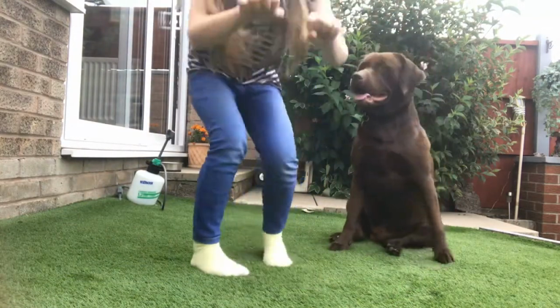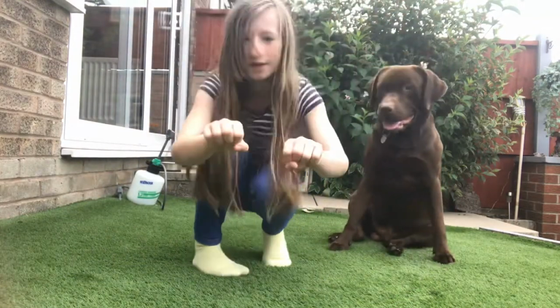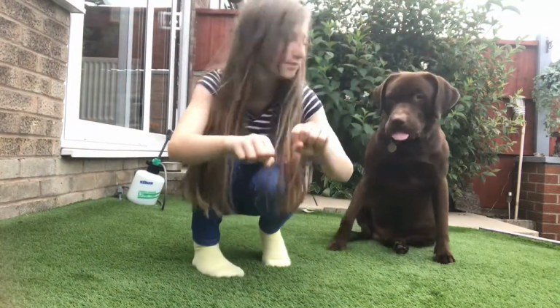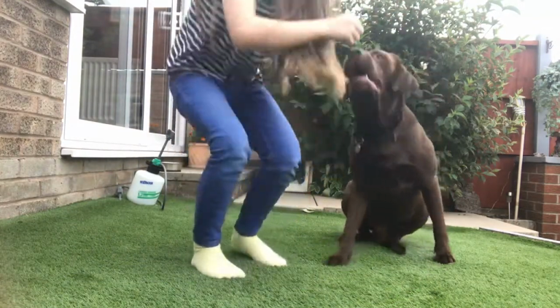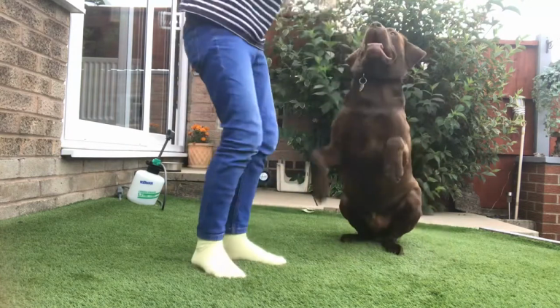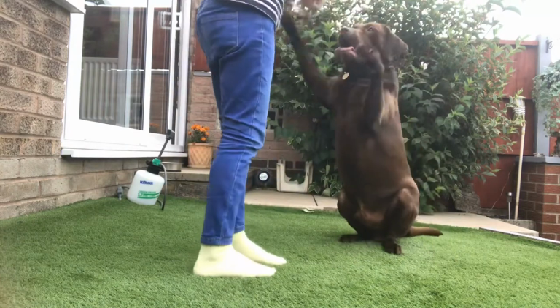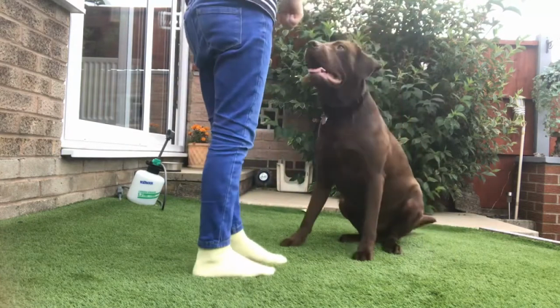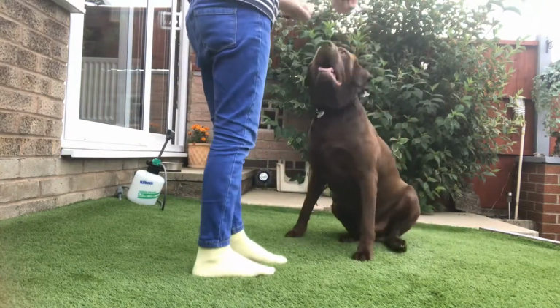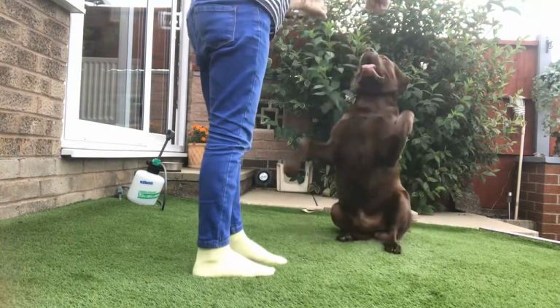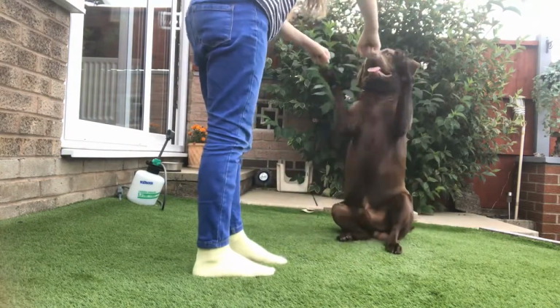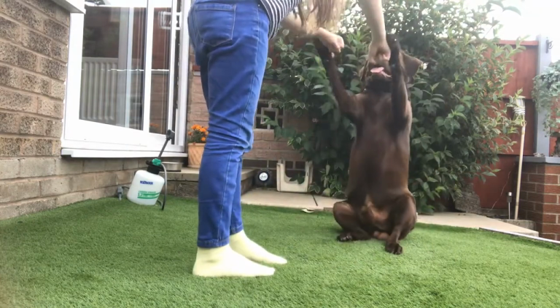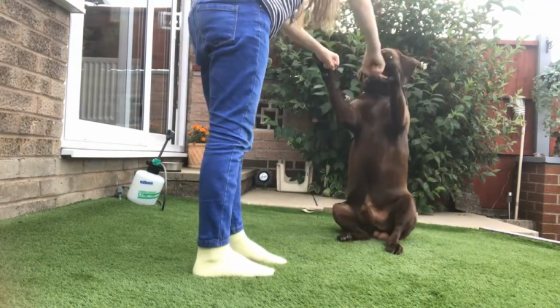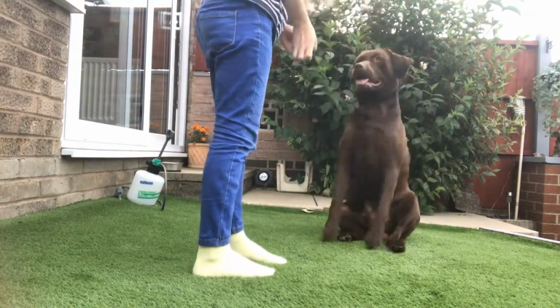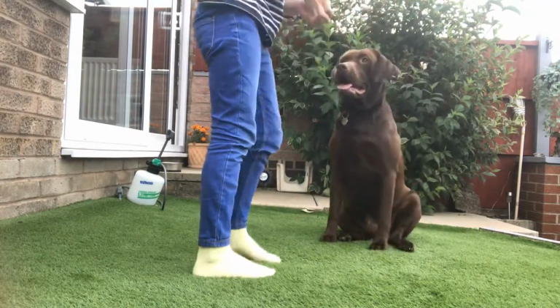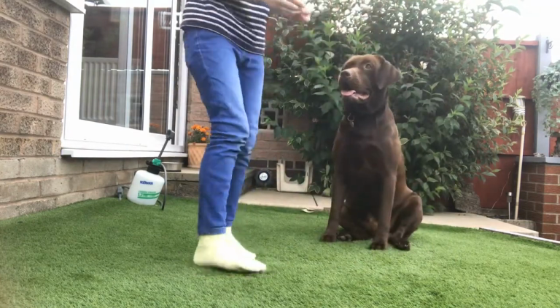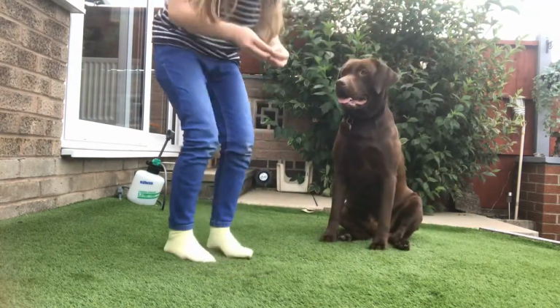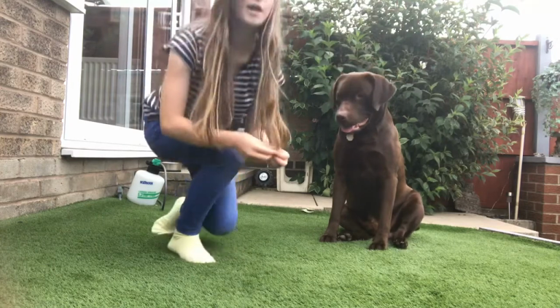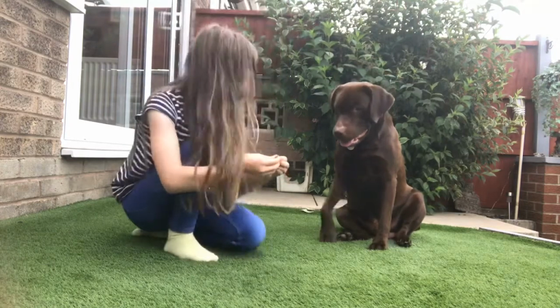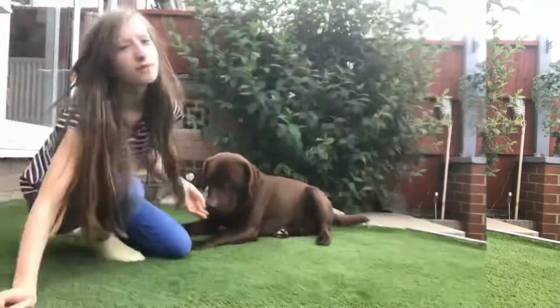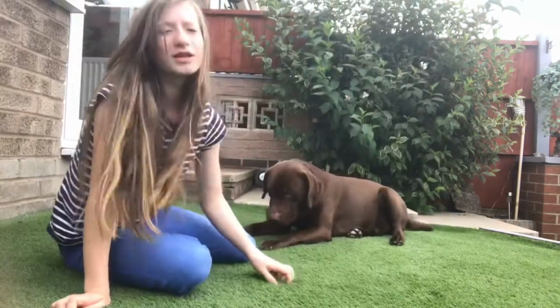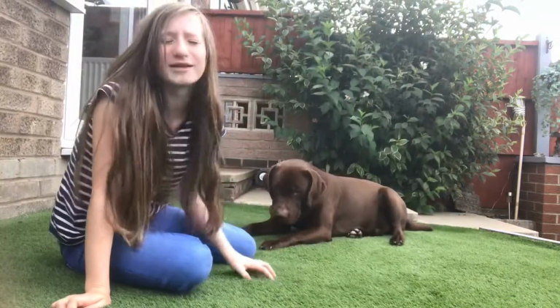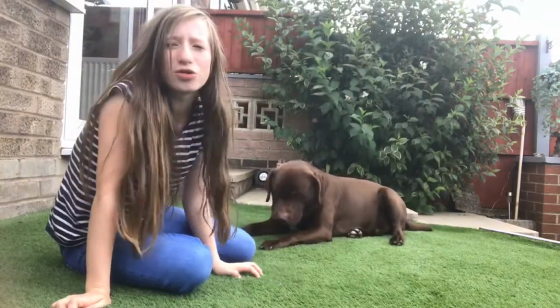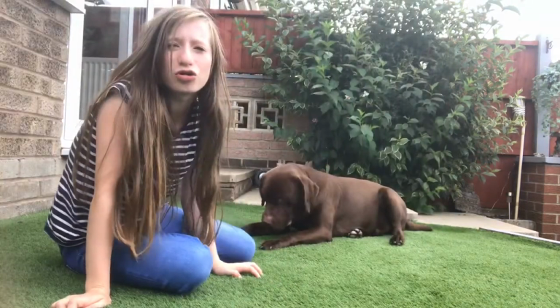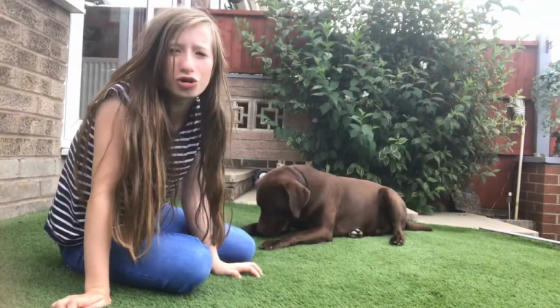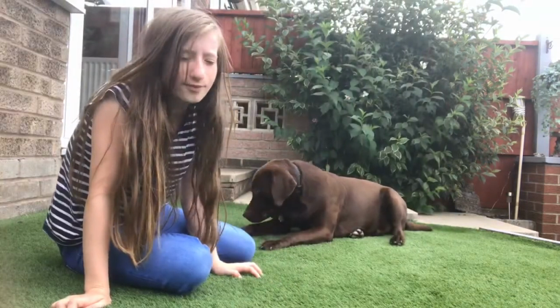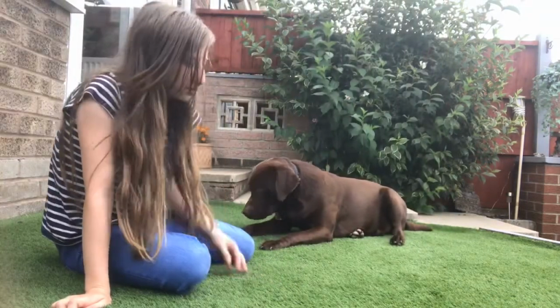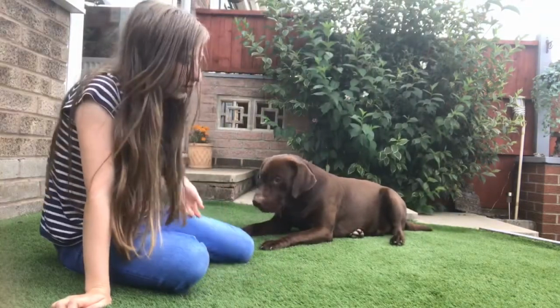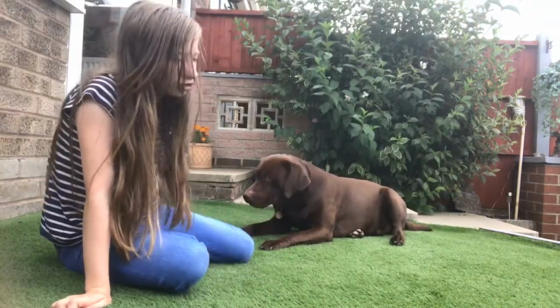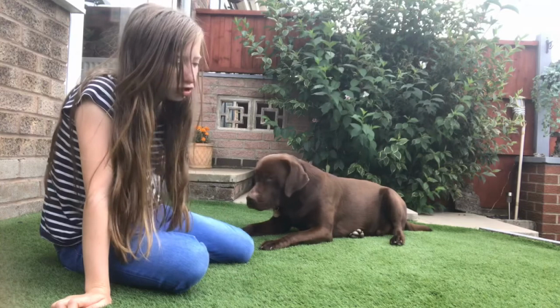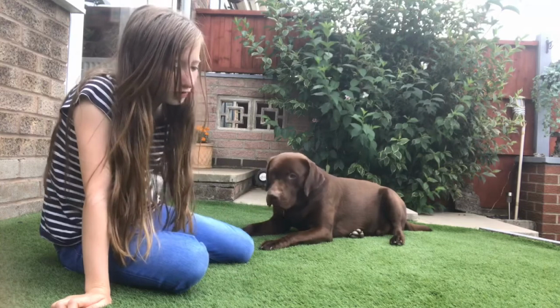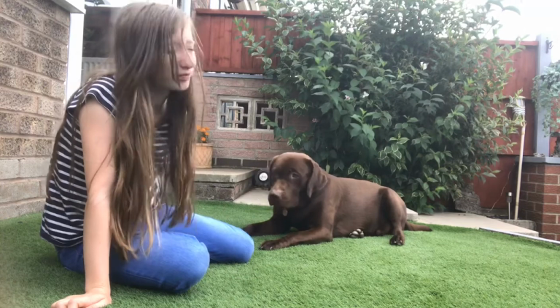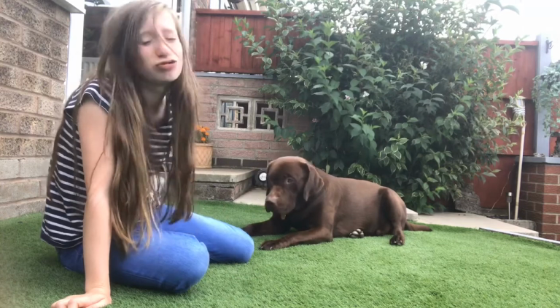We're going to sit them up — sit, sit — and get your knuckles like that, and then wait. Okay, good boy. I just want to clarify: I will be saying the trick name because George already knows it.